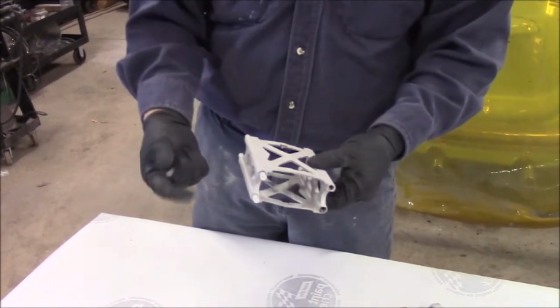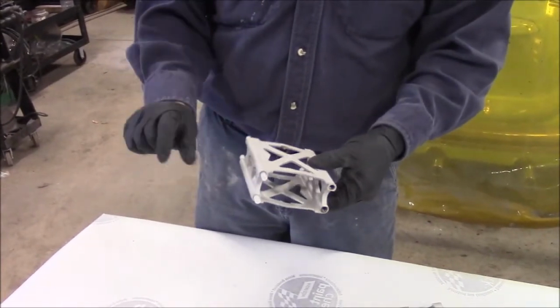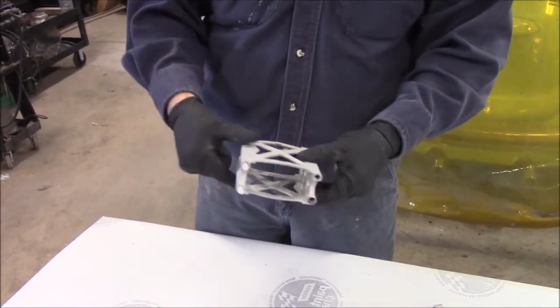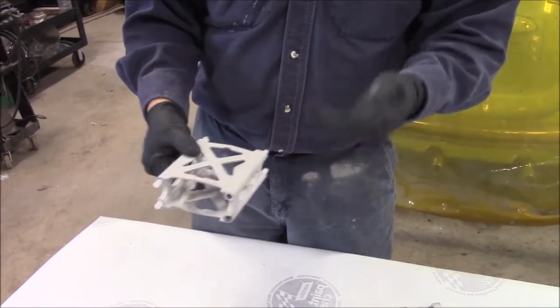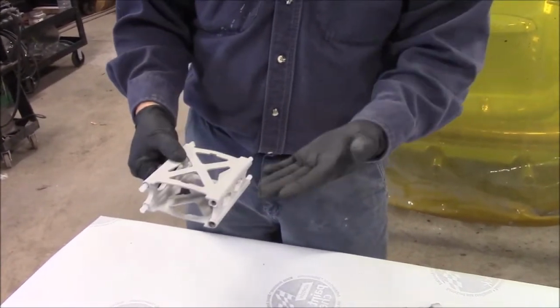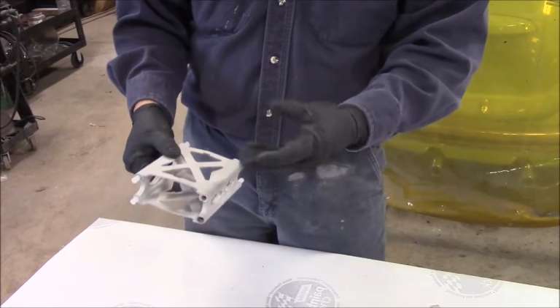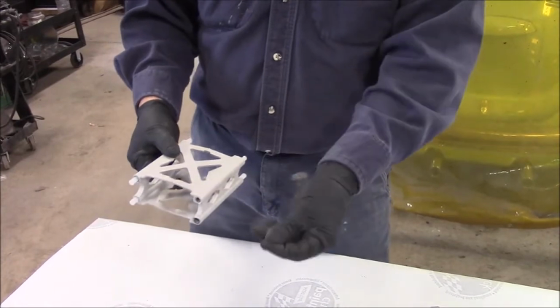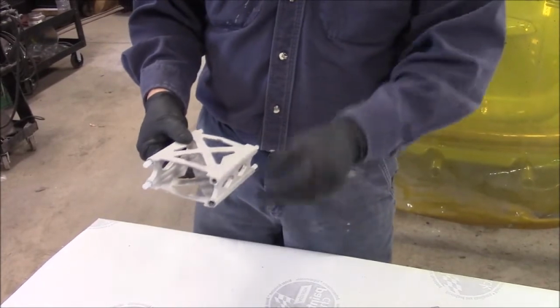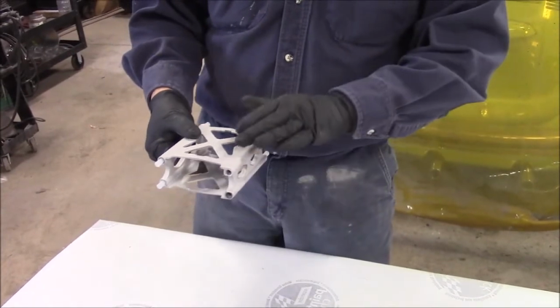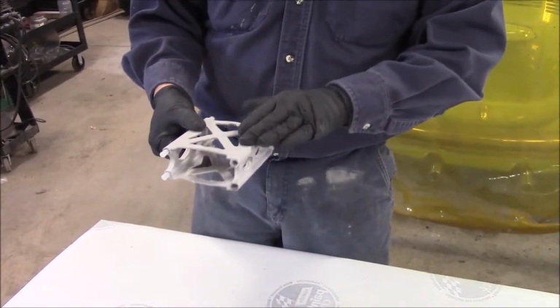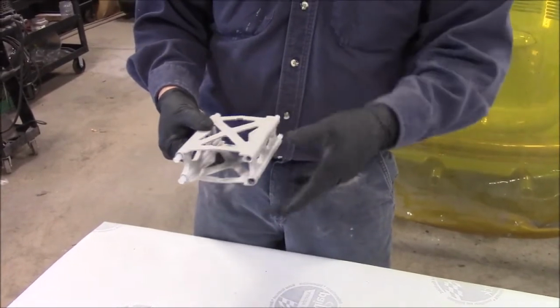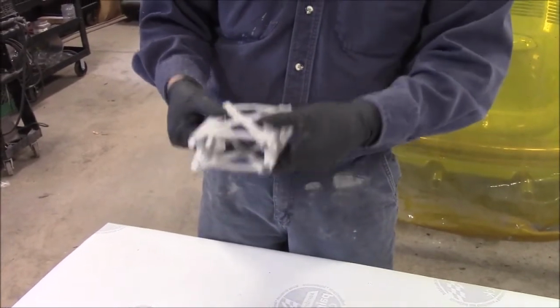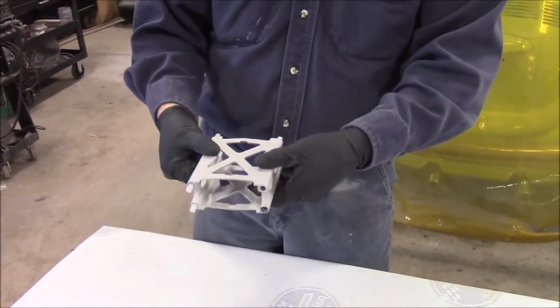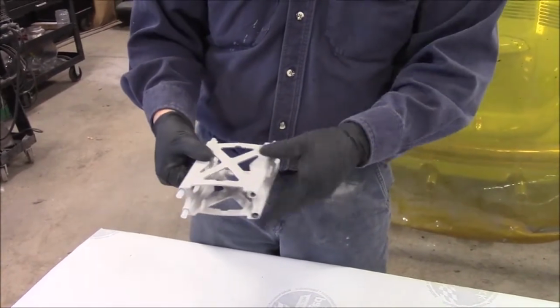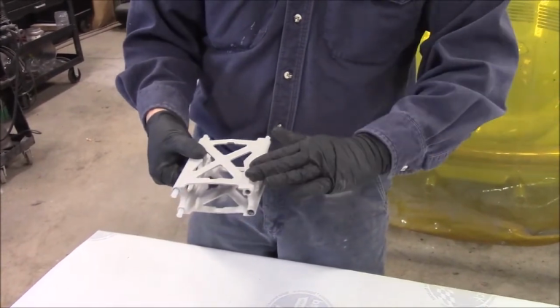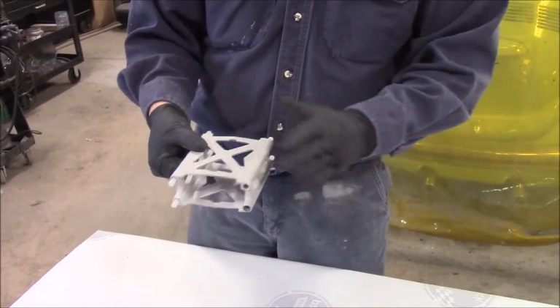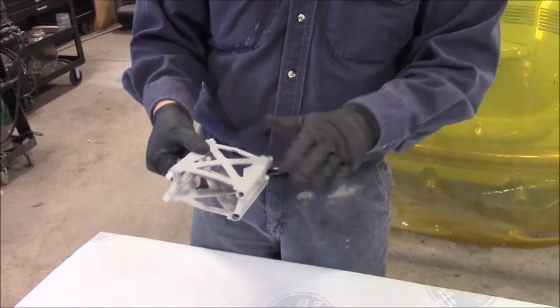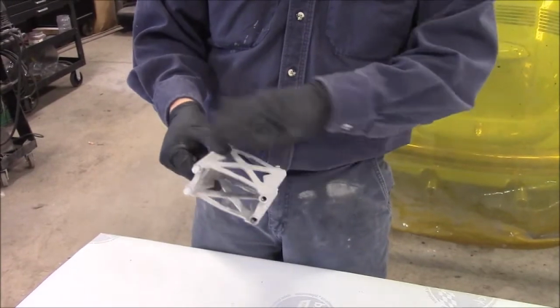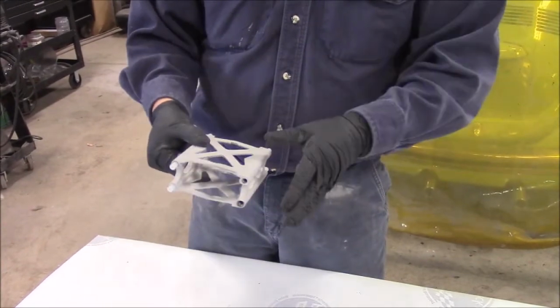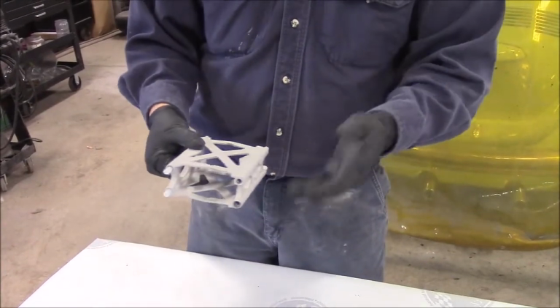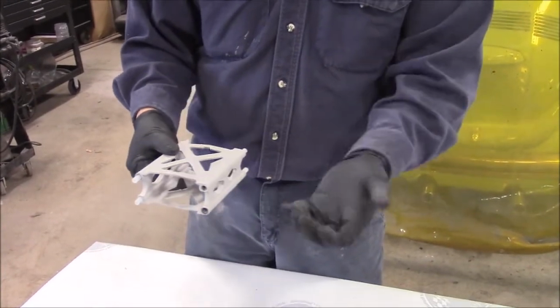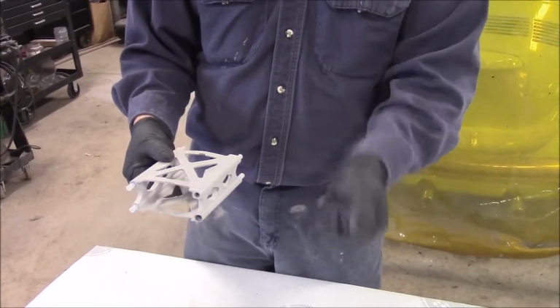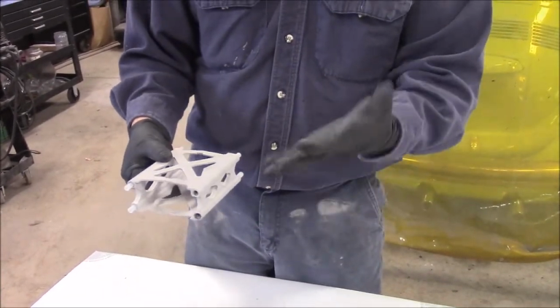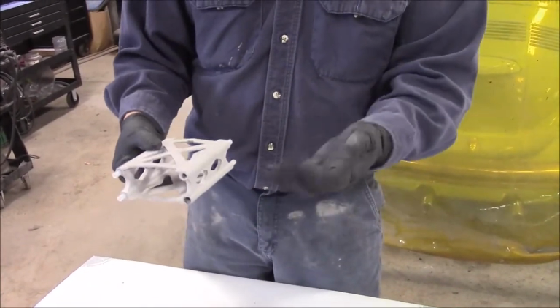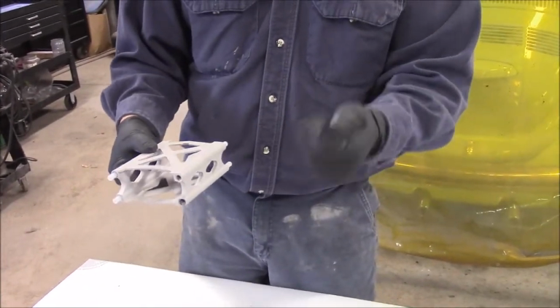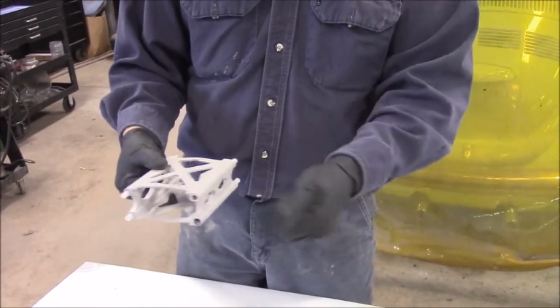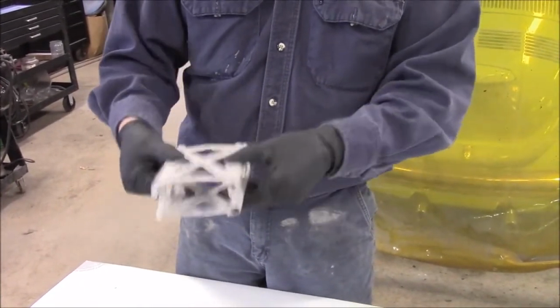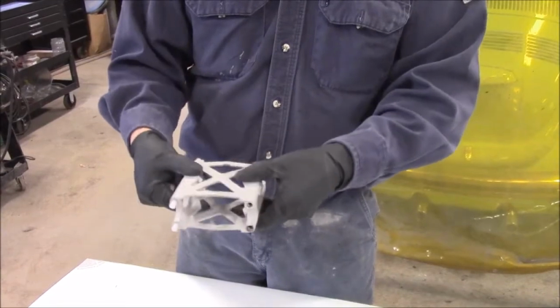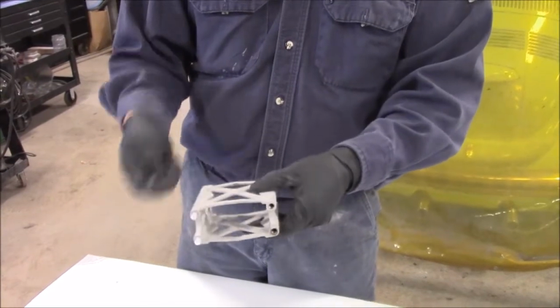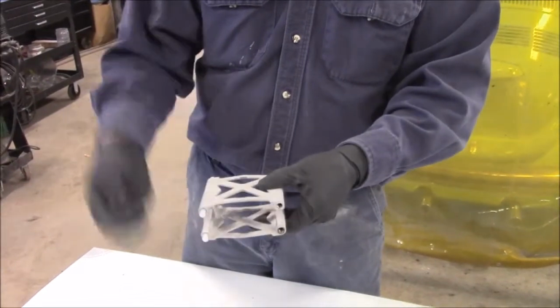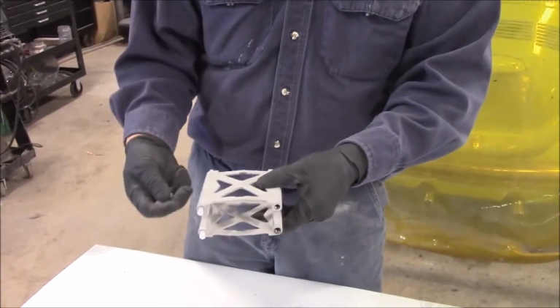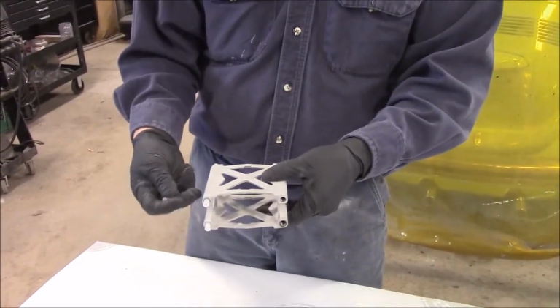You'll notice, as in our other videos, I'm wearing gloves because I don't want the oil off my hands to come onto the product — whether it's steel, aluminum, or any product we powder coat. We can't allow the oil or film from our hands onto the product until after we do the powder coating.